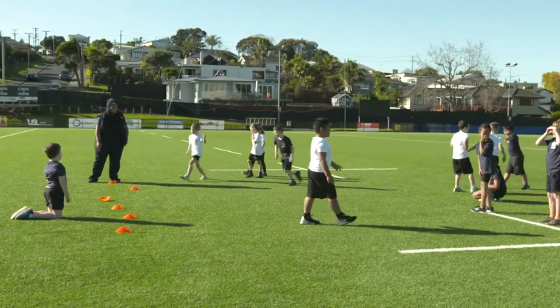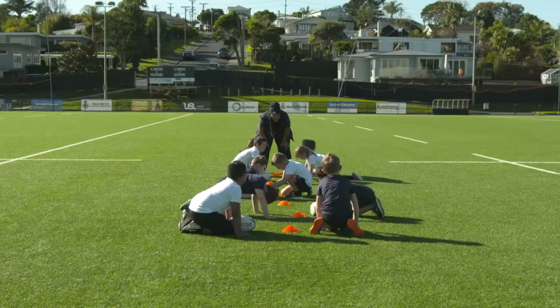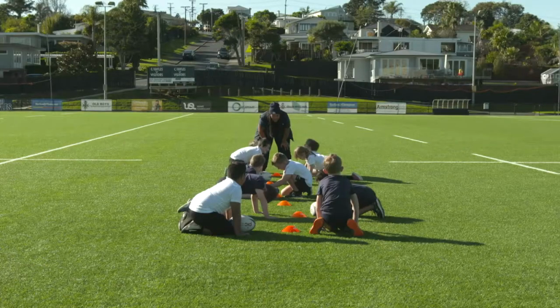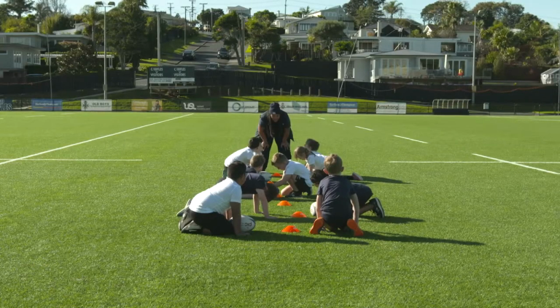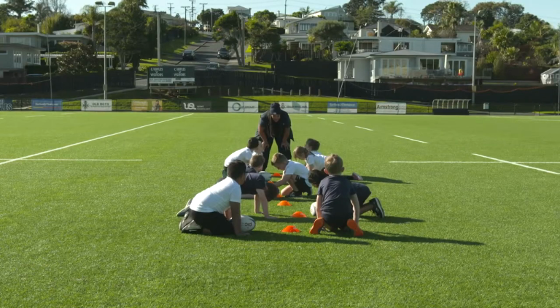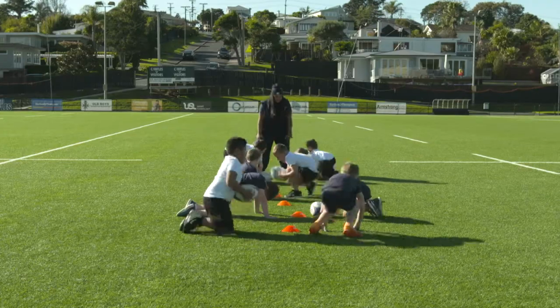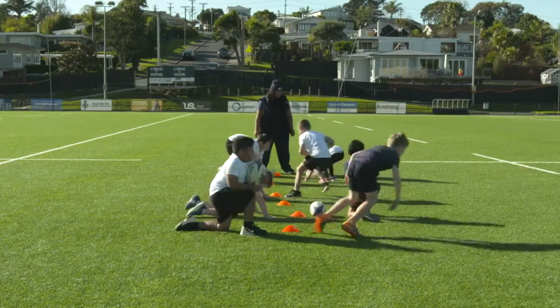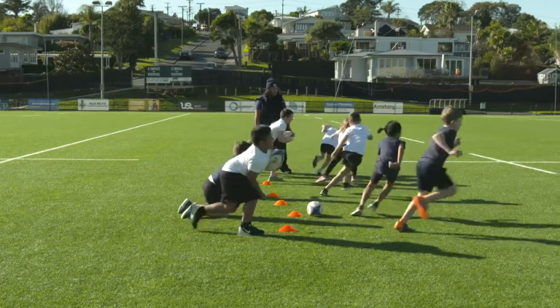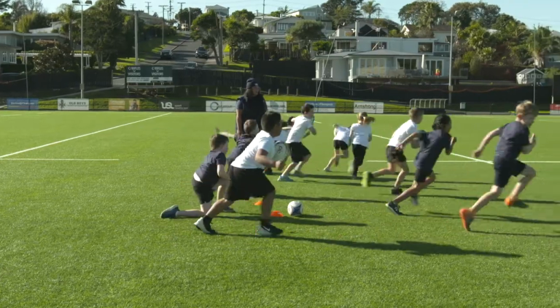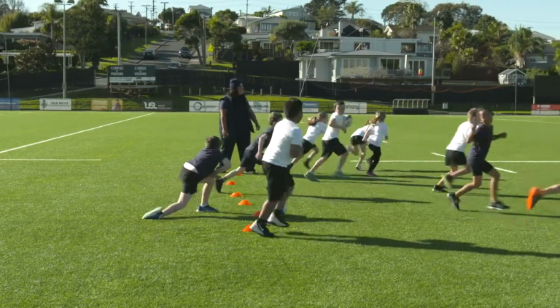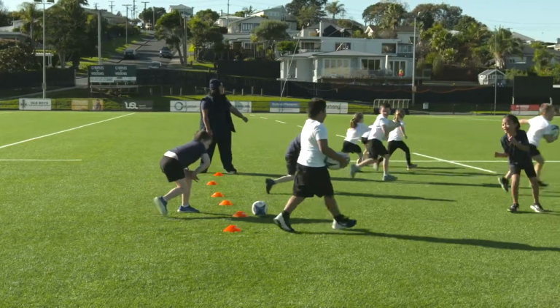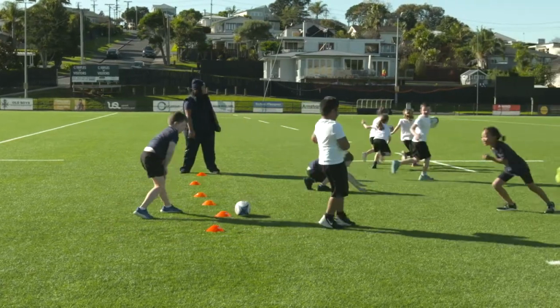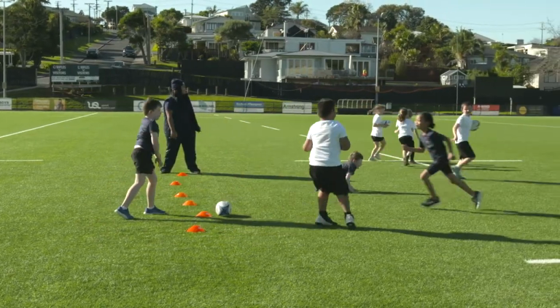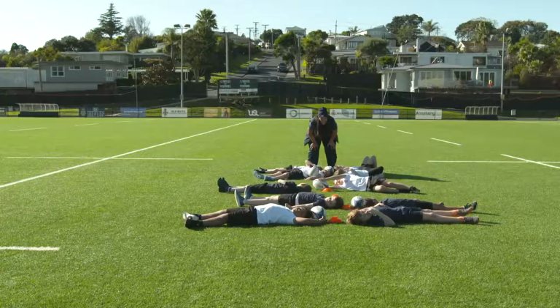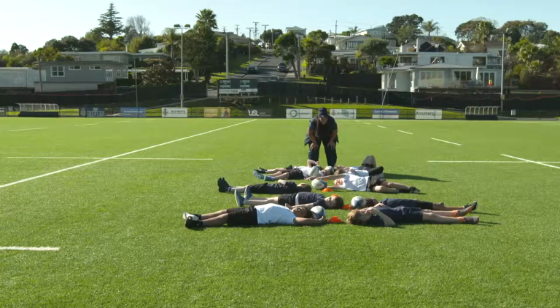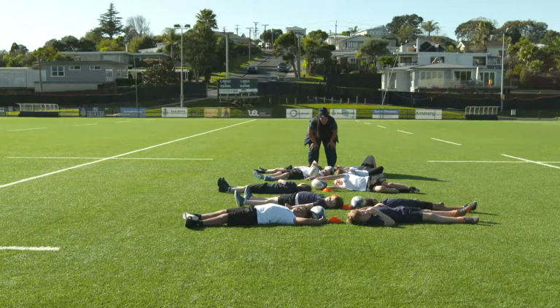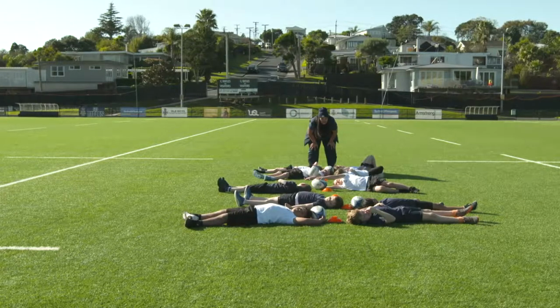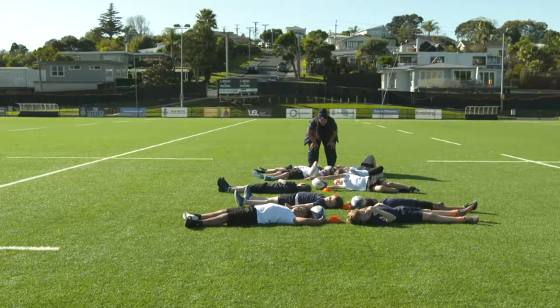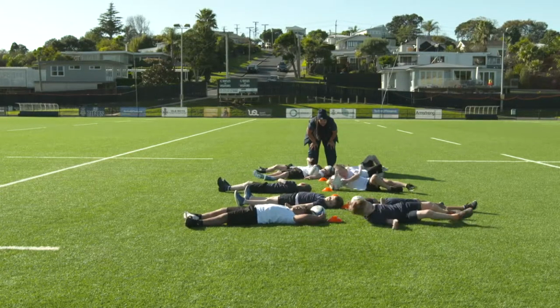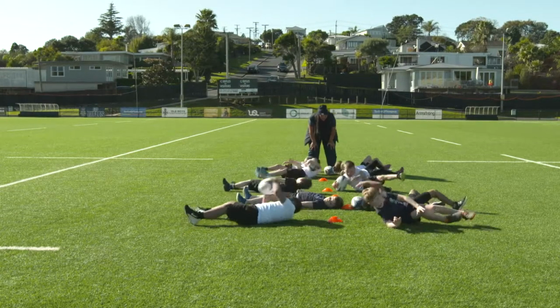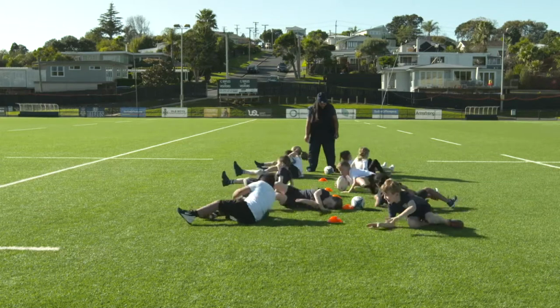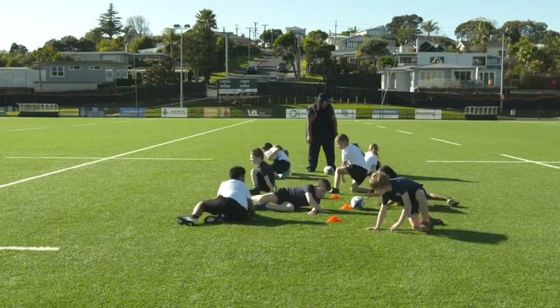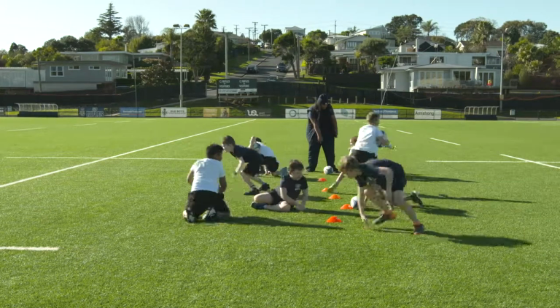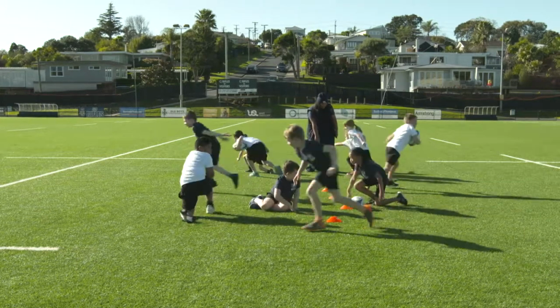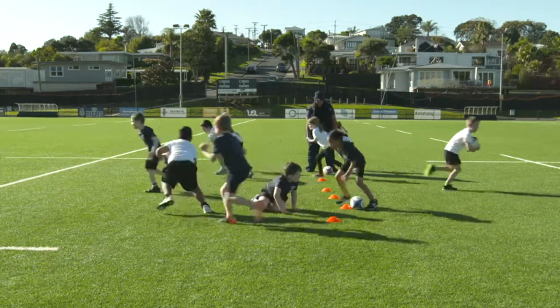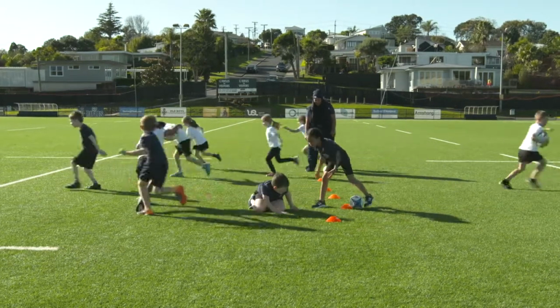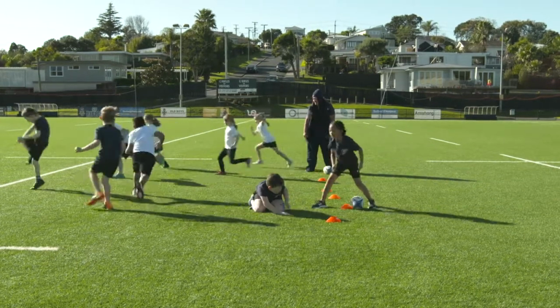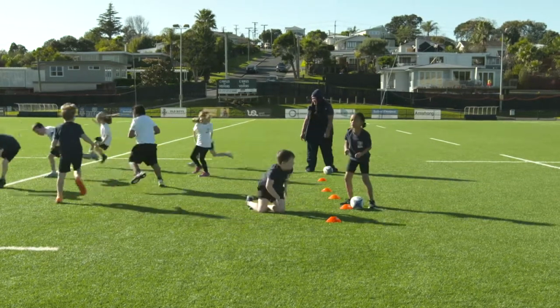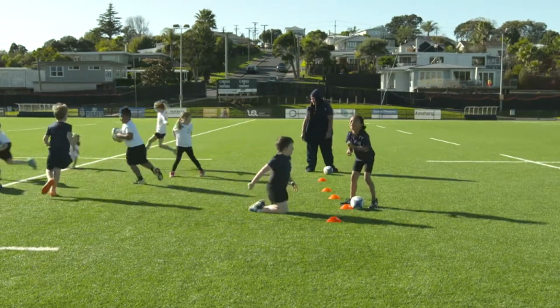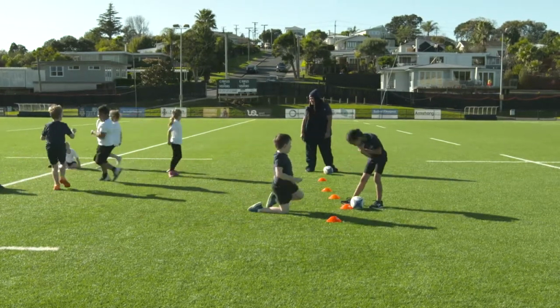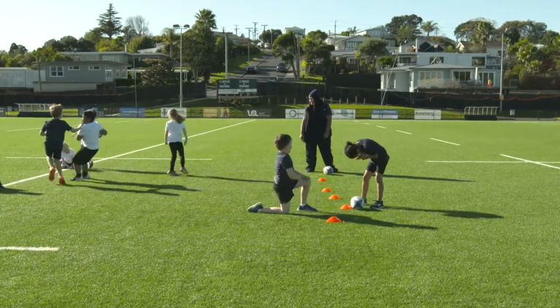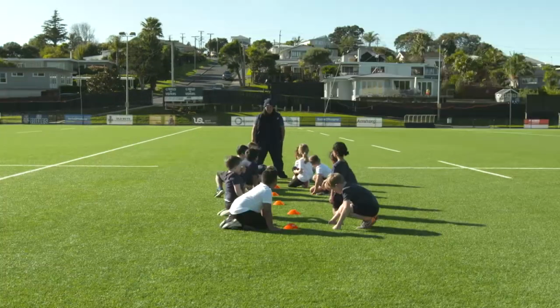On the call of Rats or Rabbits, whoever is called must try and run to a line 10 metres away from the opposition. The other players try to rip a tag or tag the player before they get to the line.